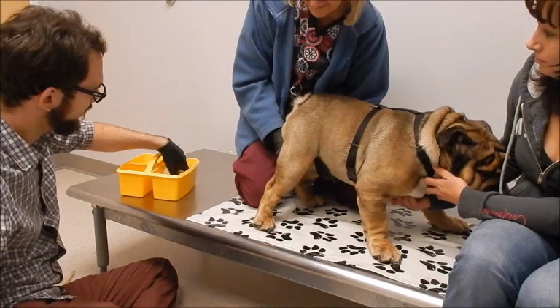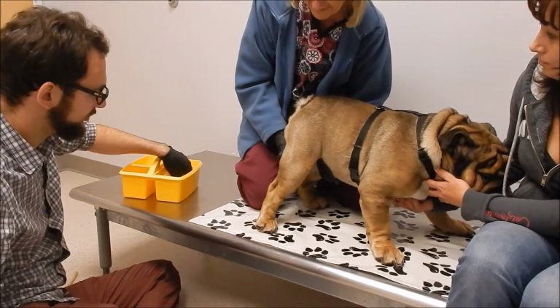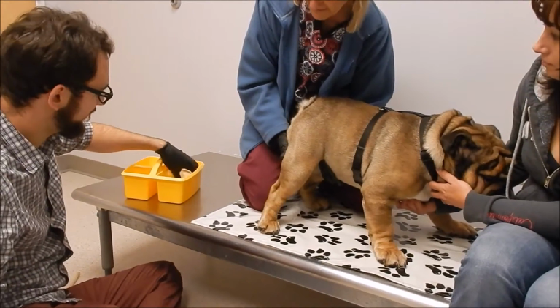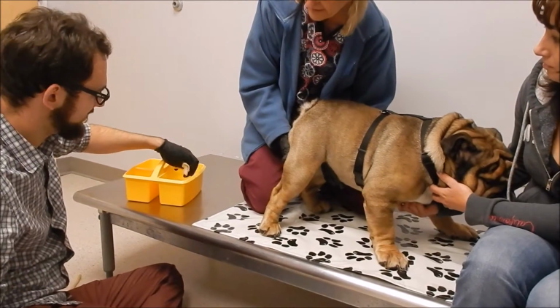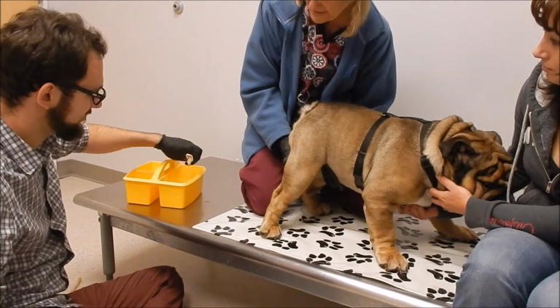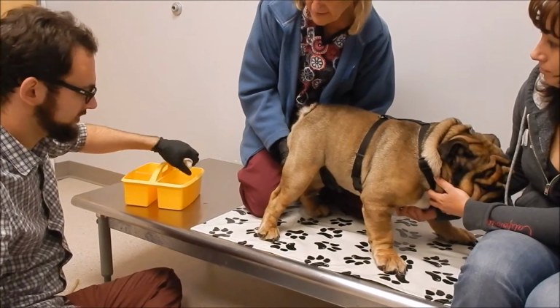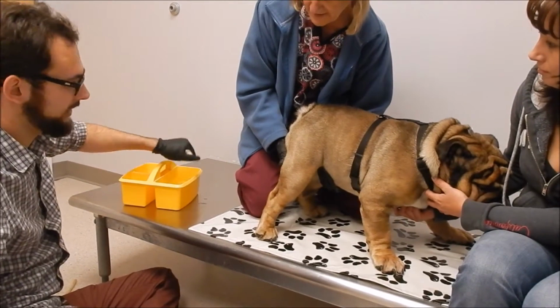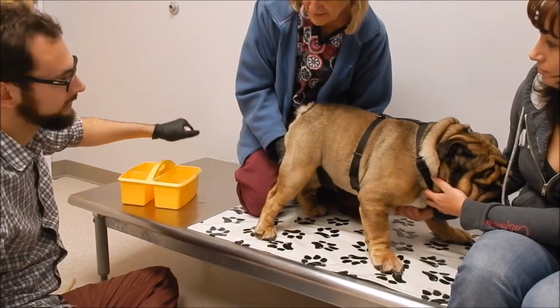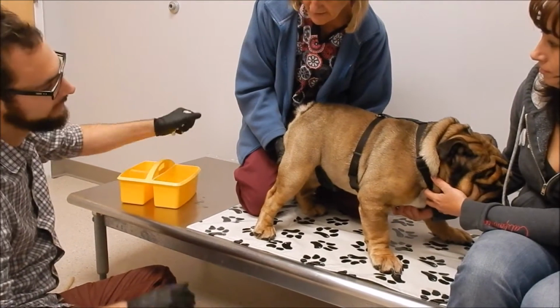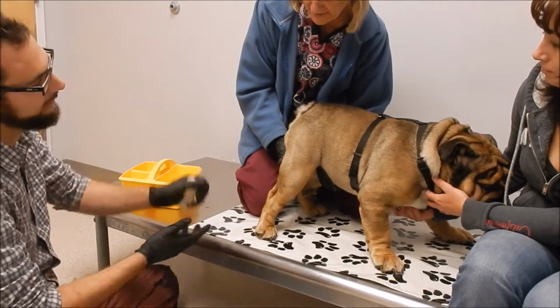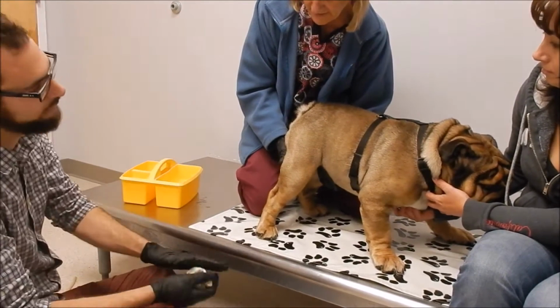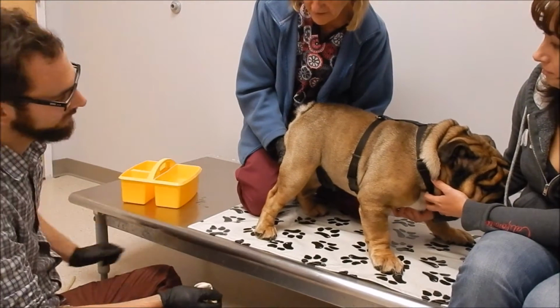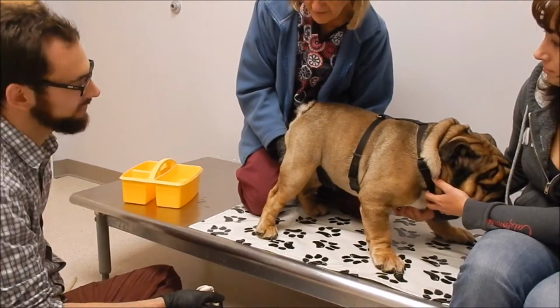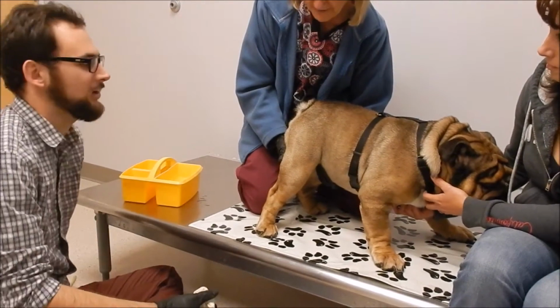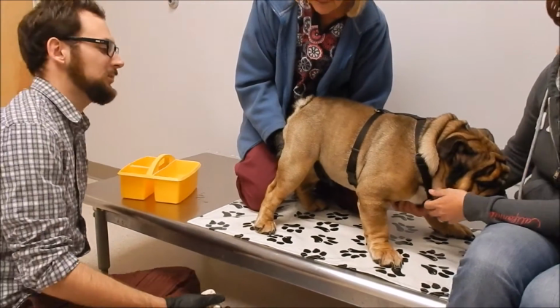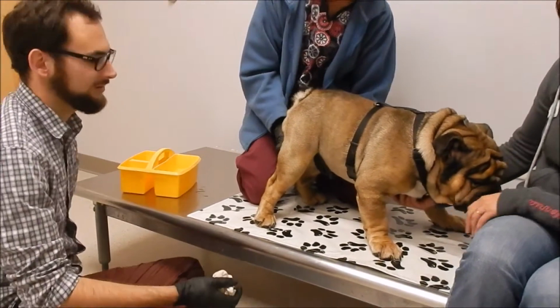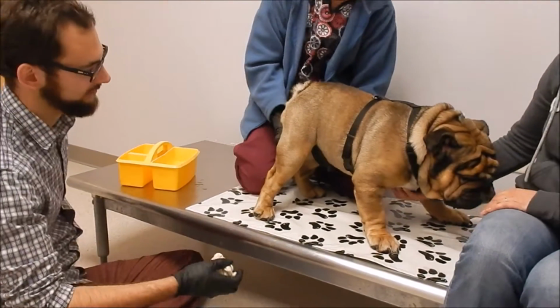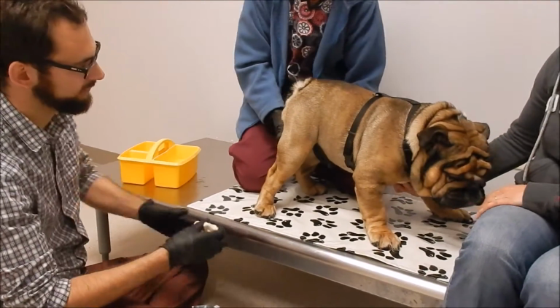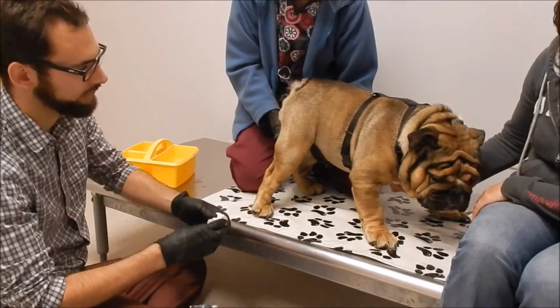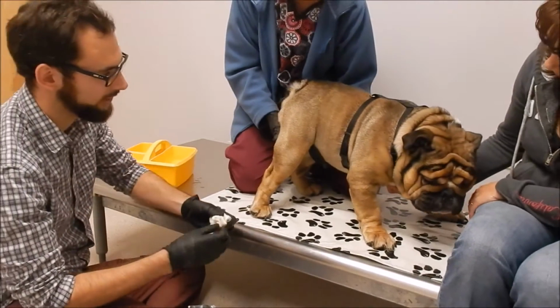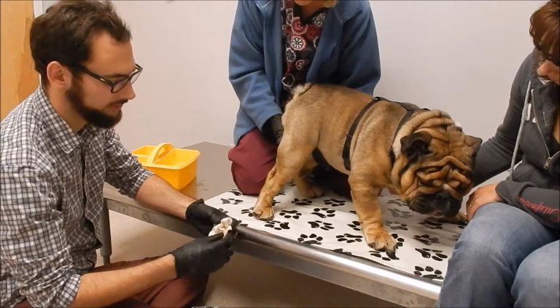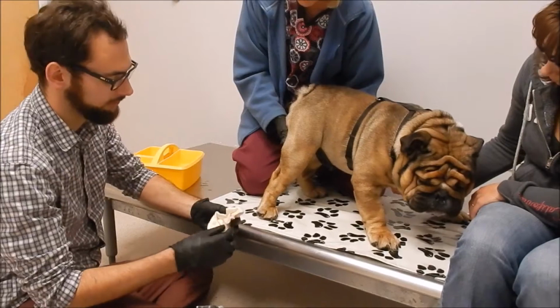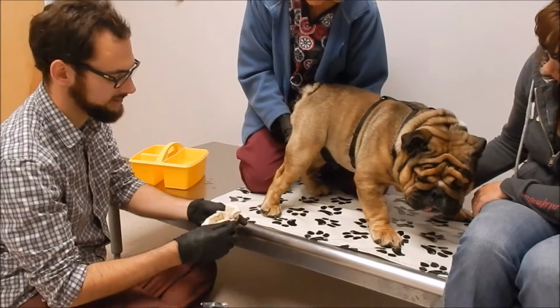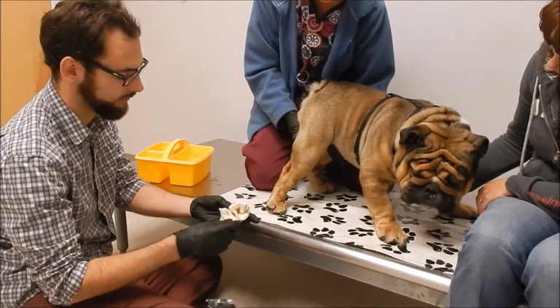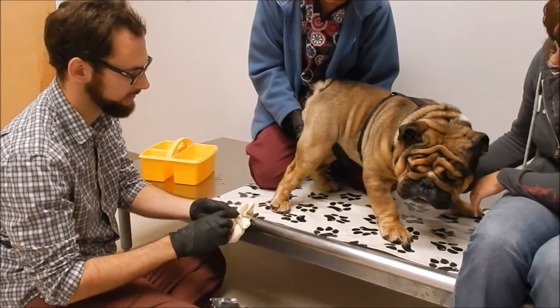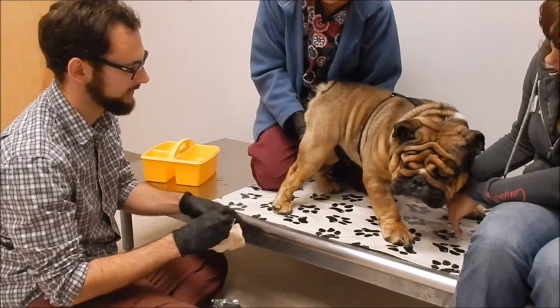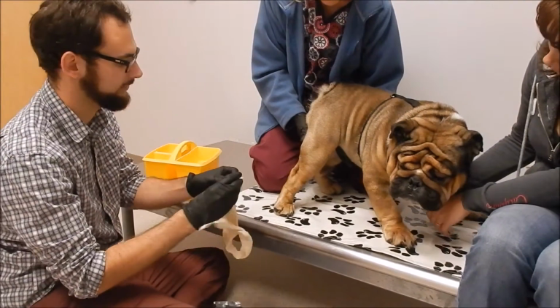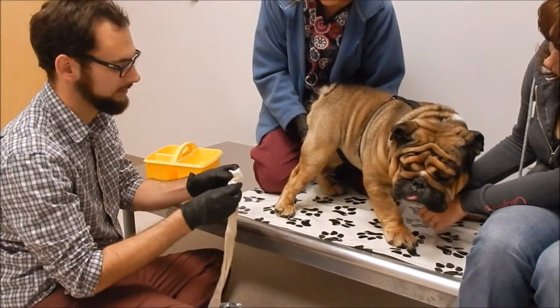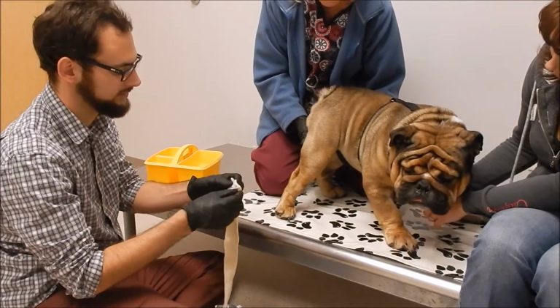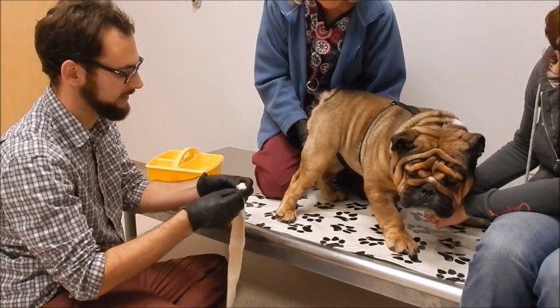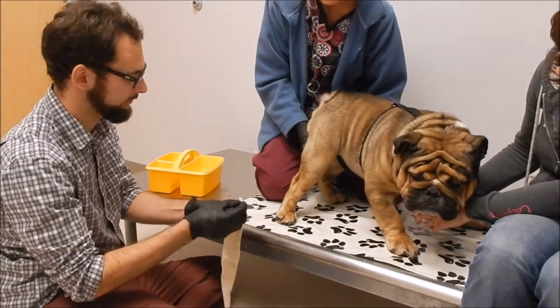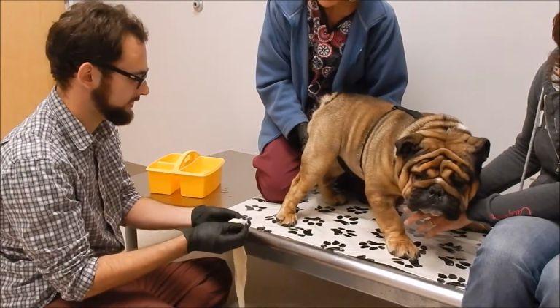We're going to do a cast on Zeus today. Zeus is a little scared, but he's a nice English Bulldog that we're doing a brace for. He's got a CCL rupture.